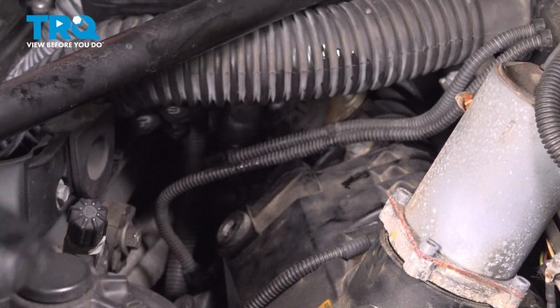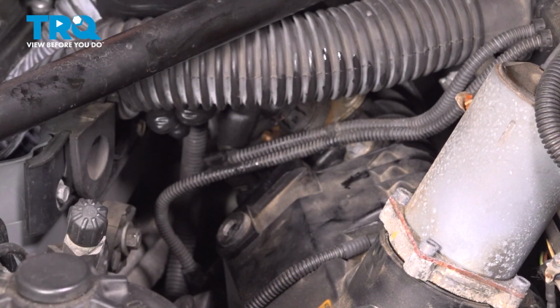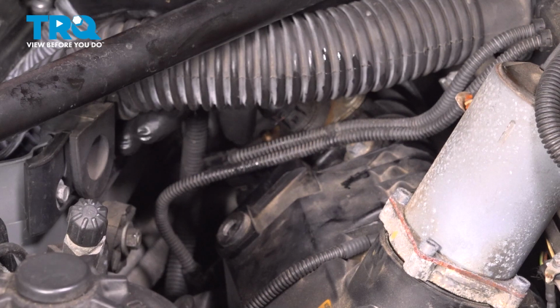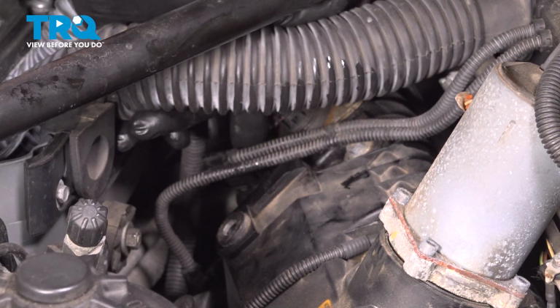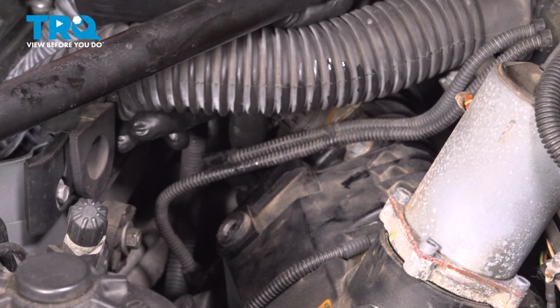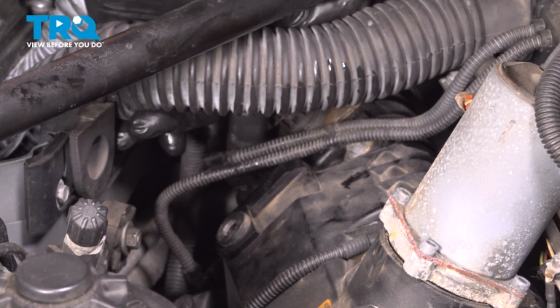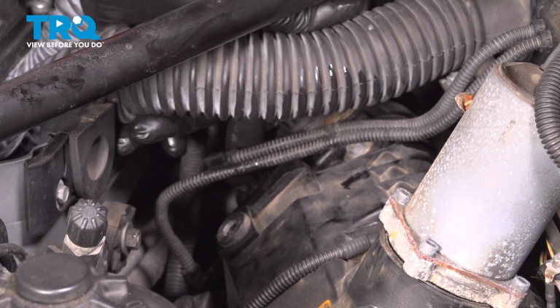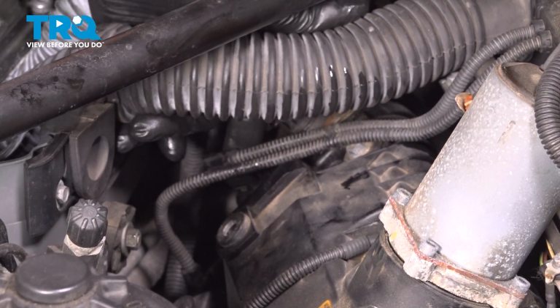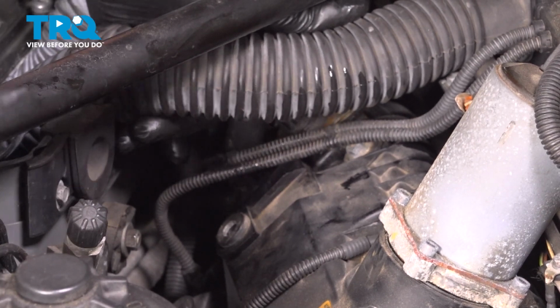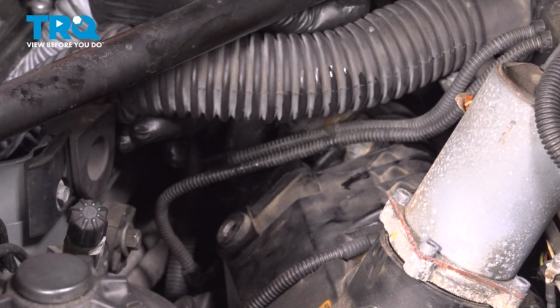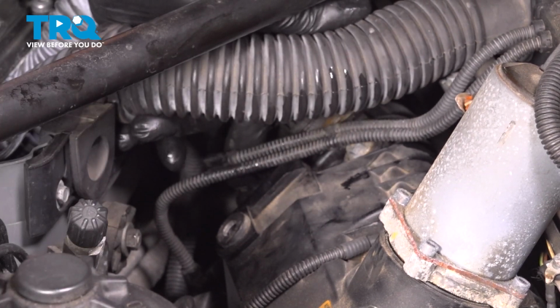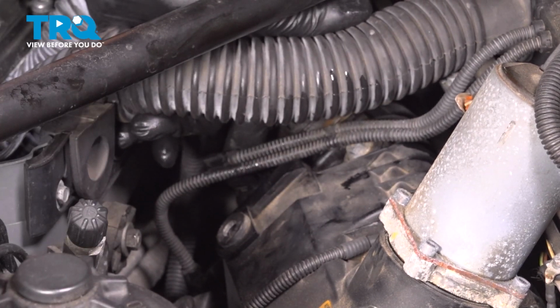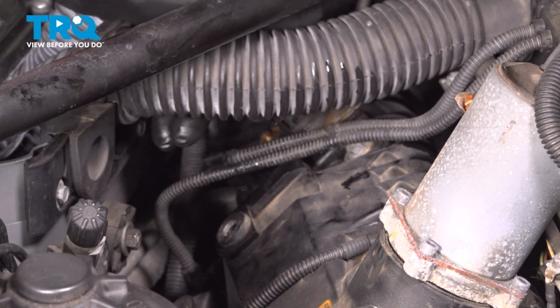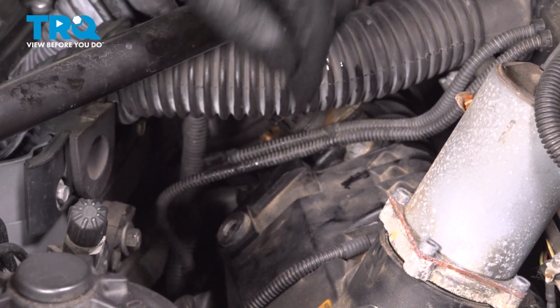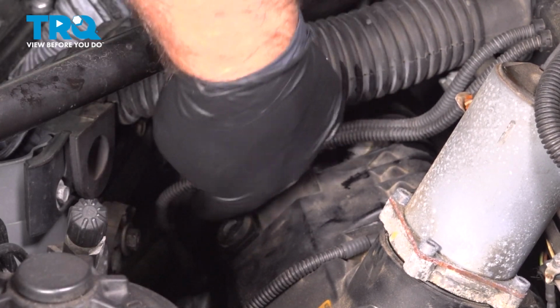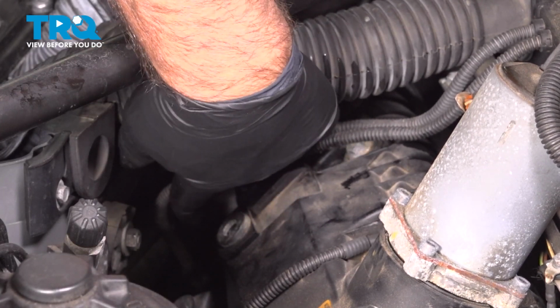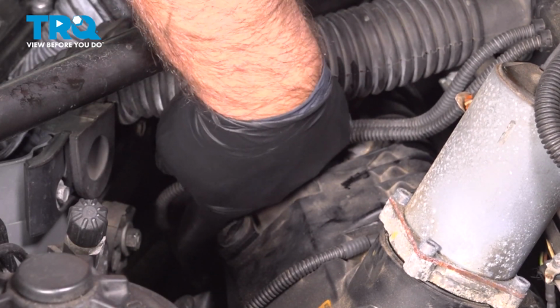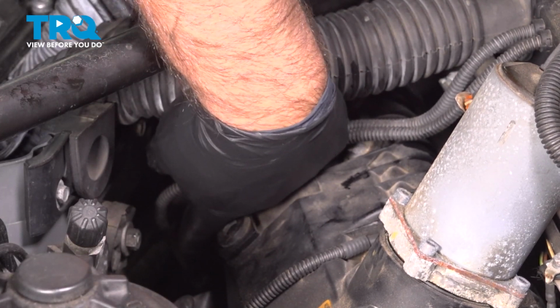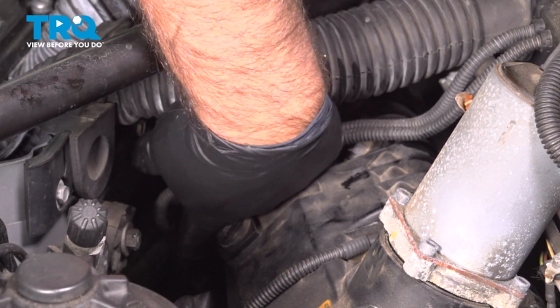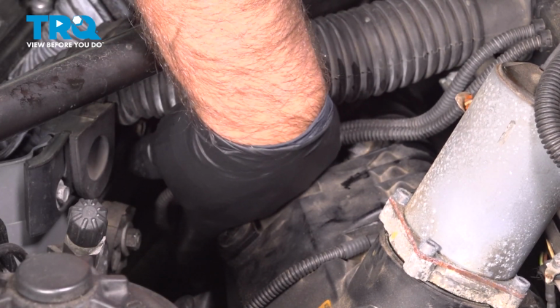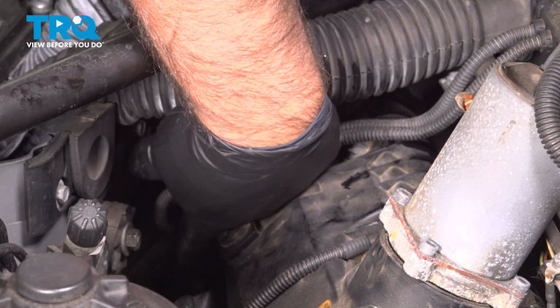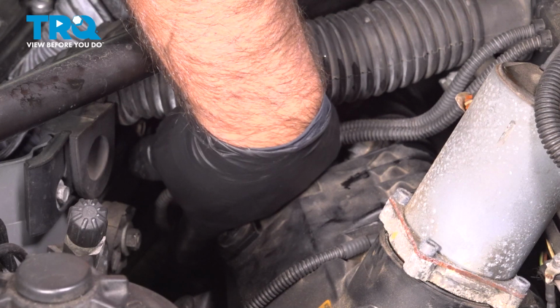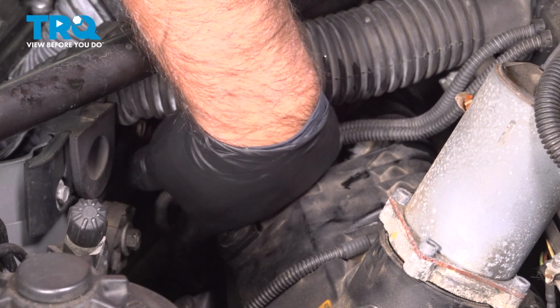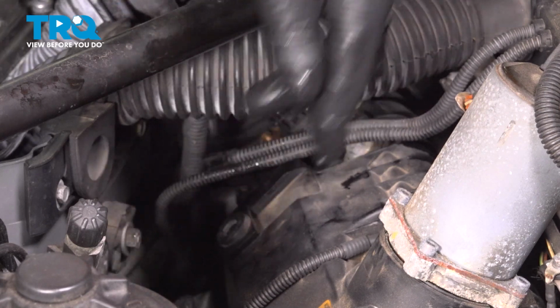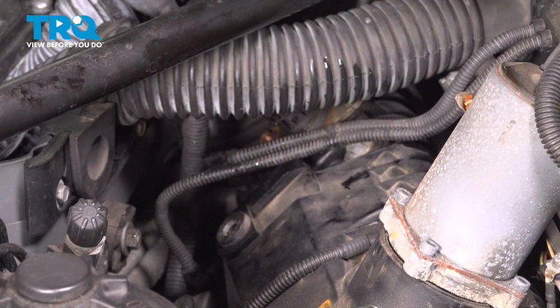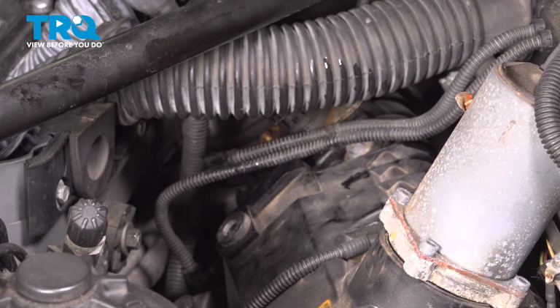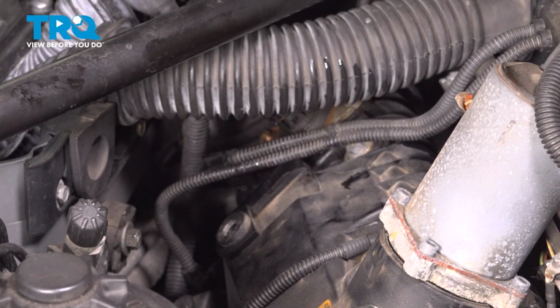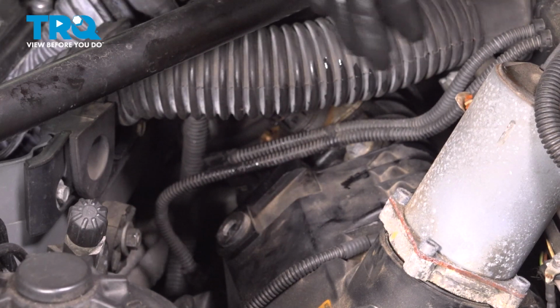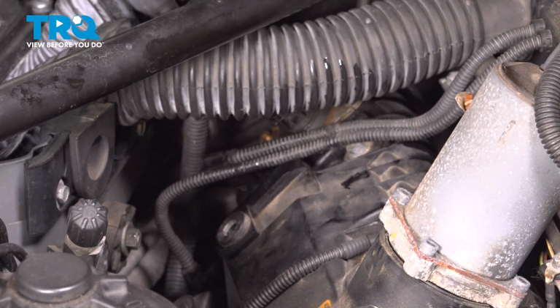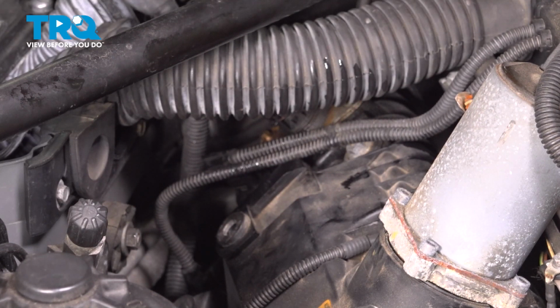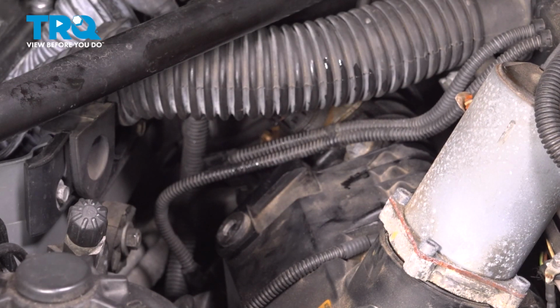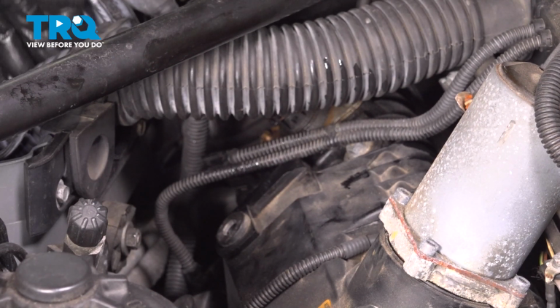And that was the intake on the passenger side. If you're doing the exhaust, that's further down. And you're going to do the same for the other side as well.